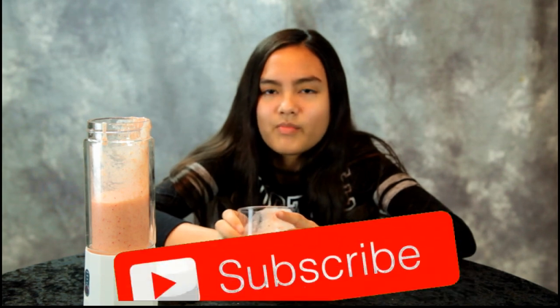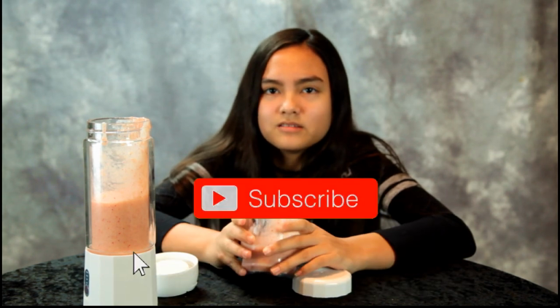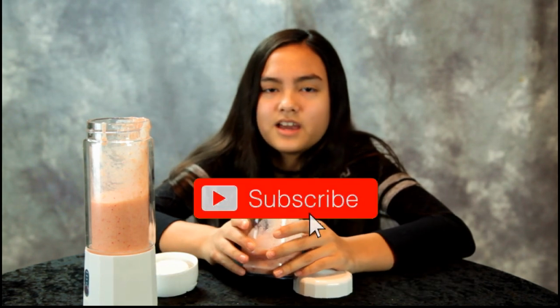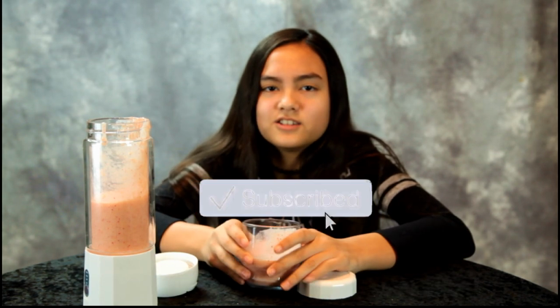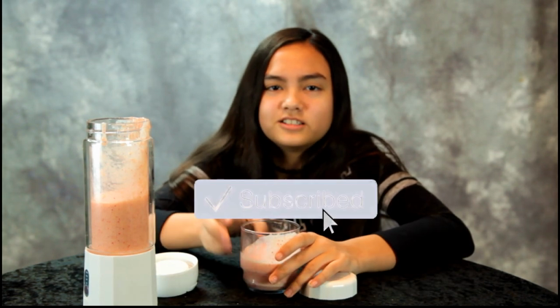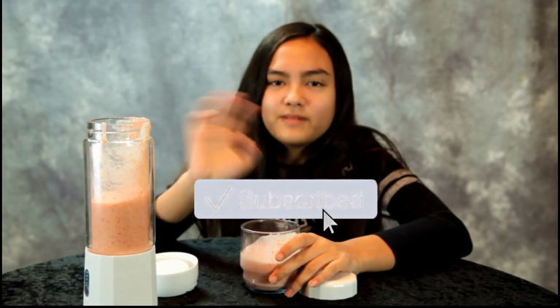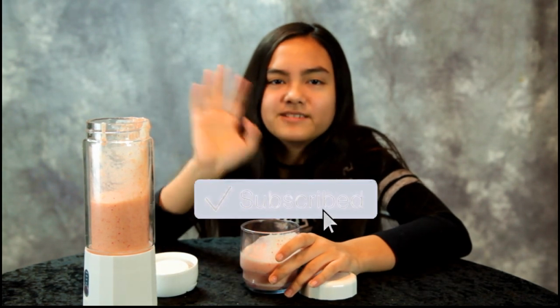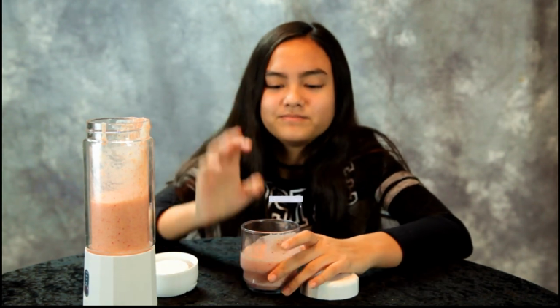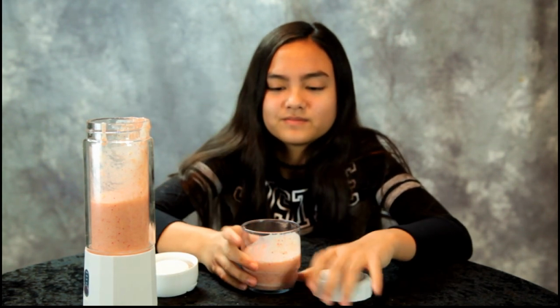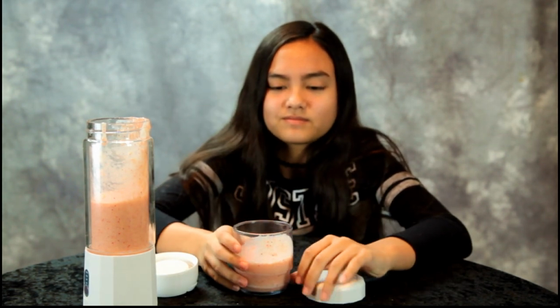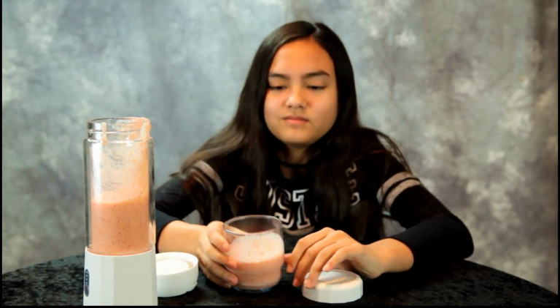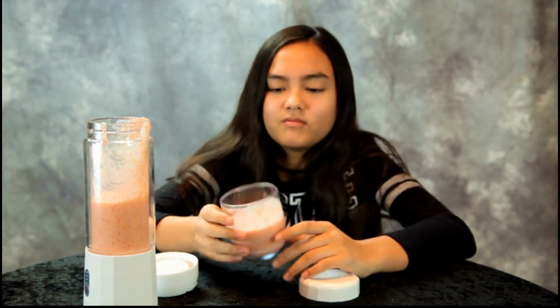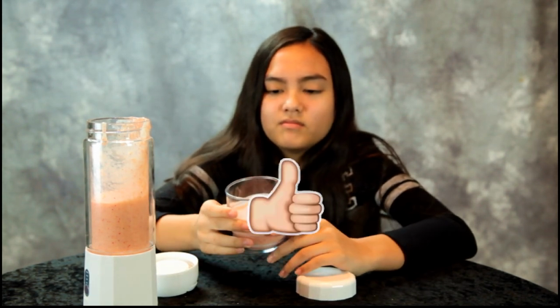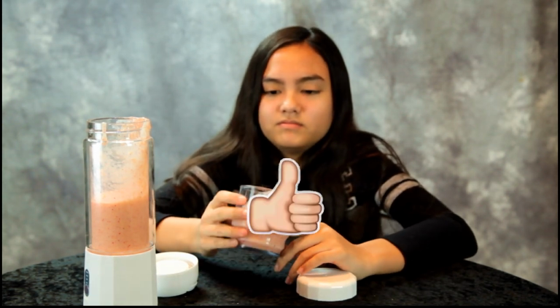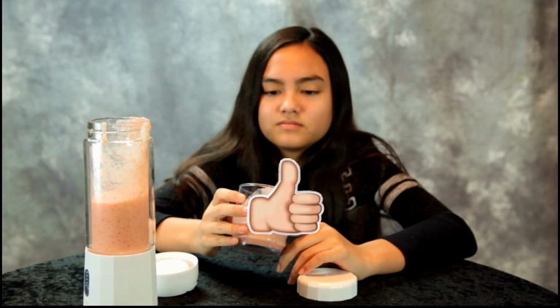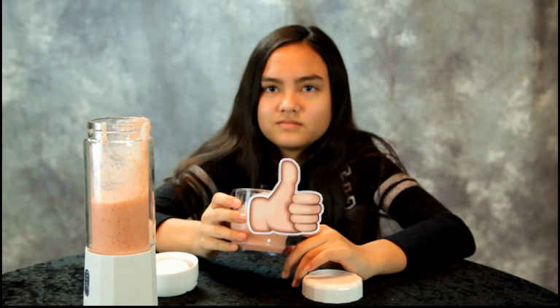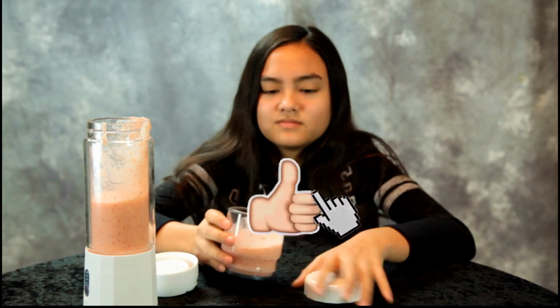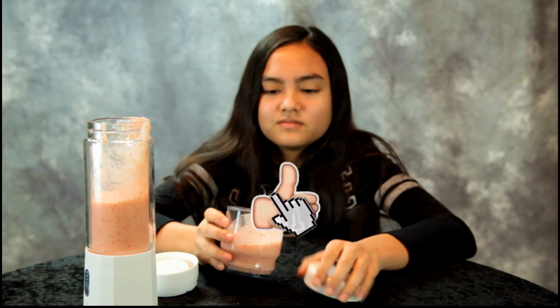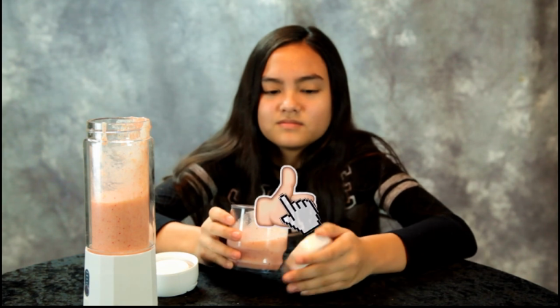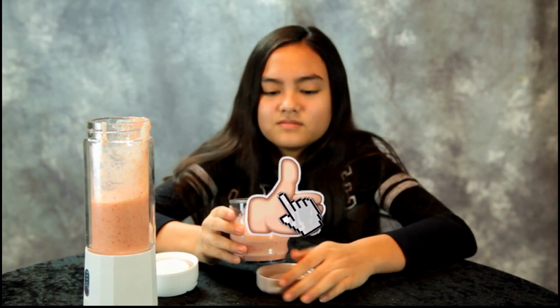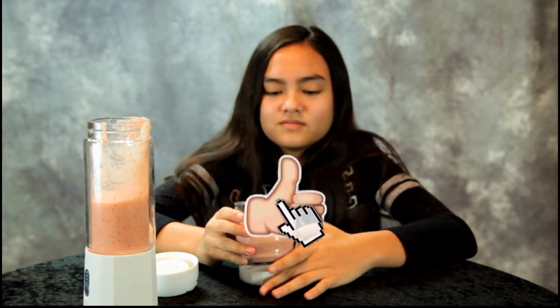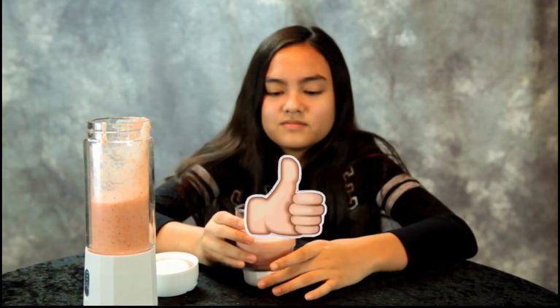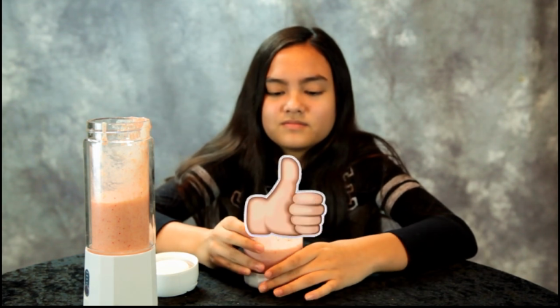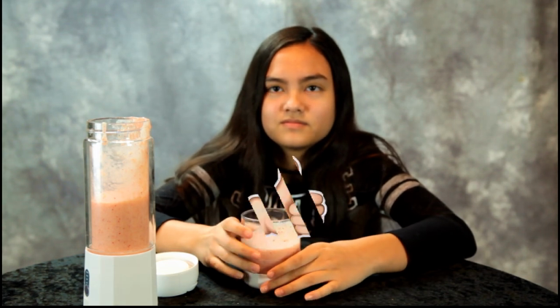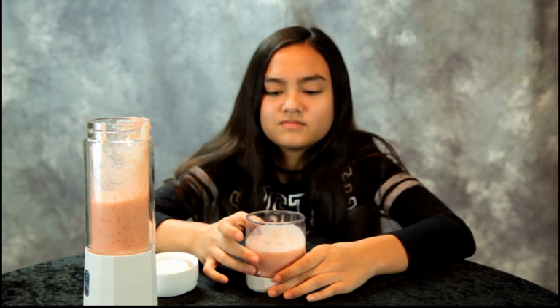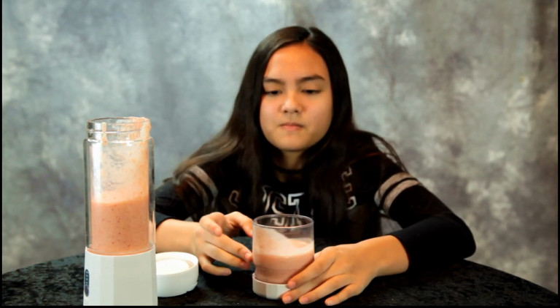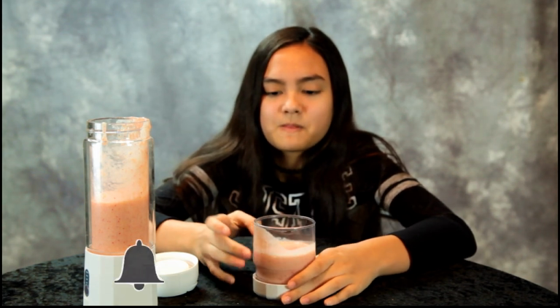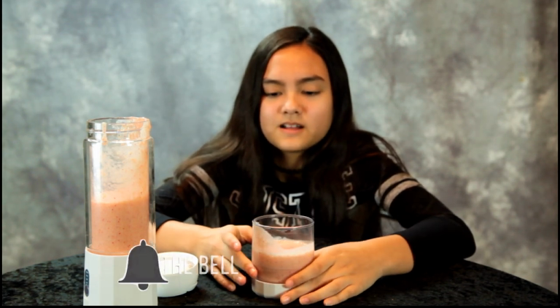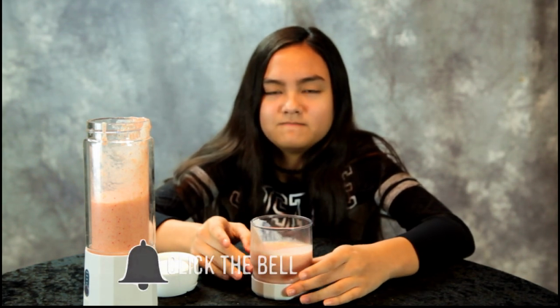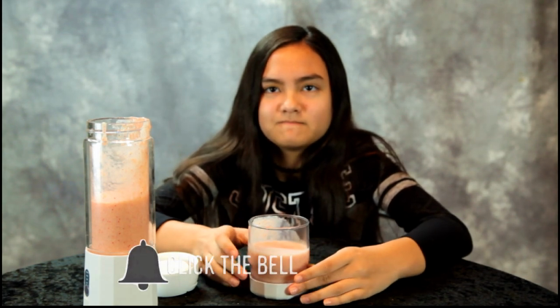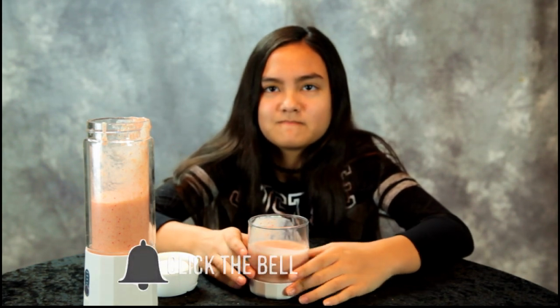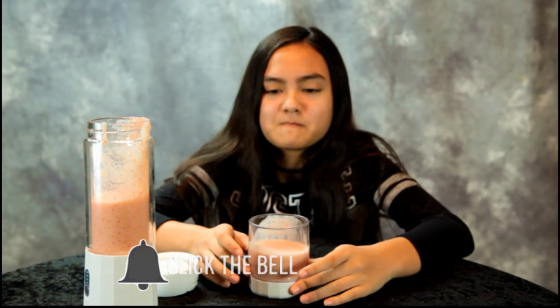Thanks guys for watching! Bye! We'll put a link in the description — the Amazon link where you can purchase this personal blender. Healthier!